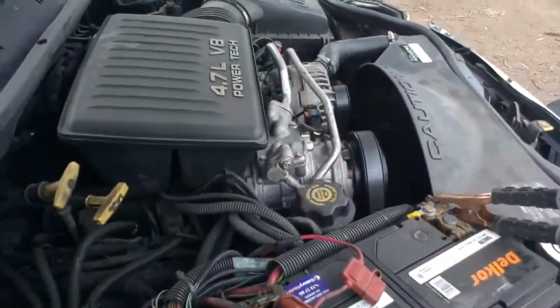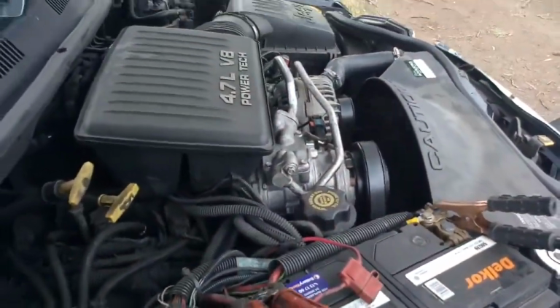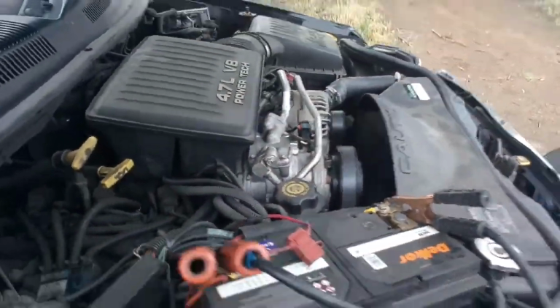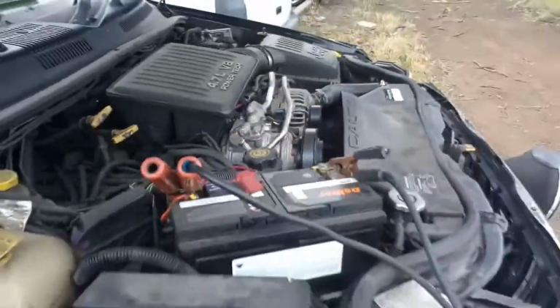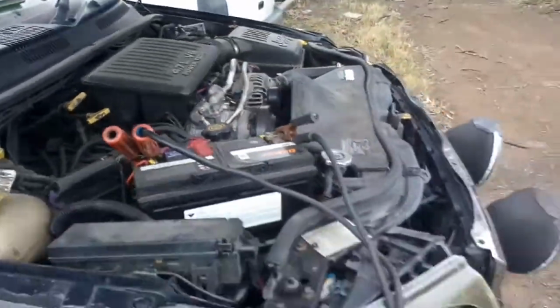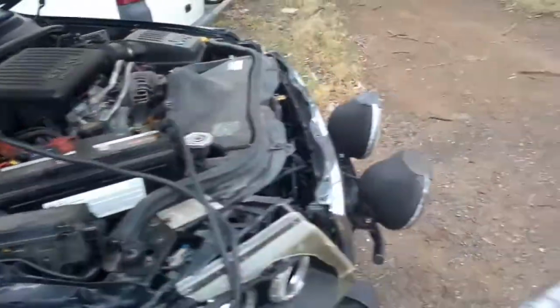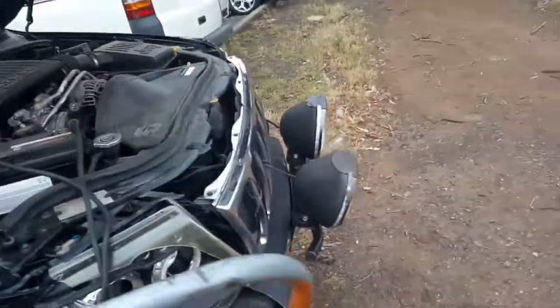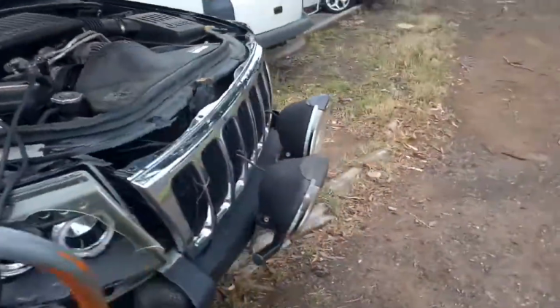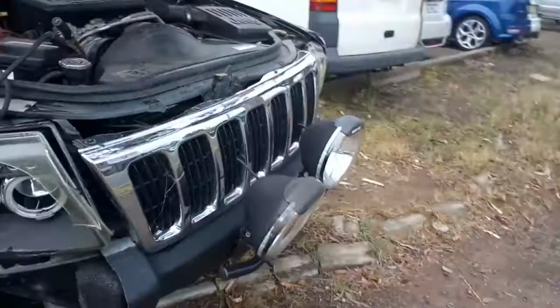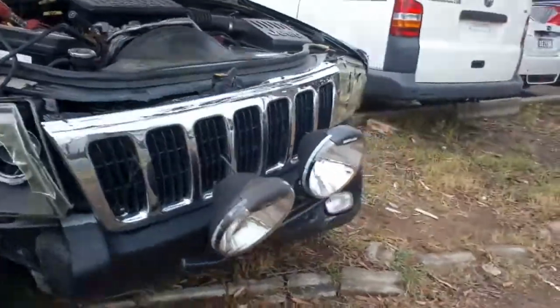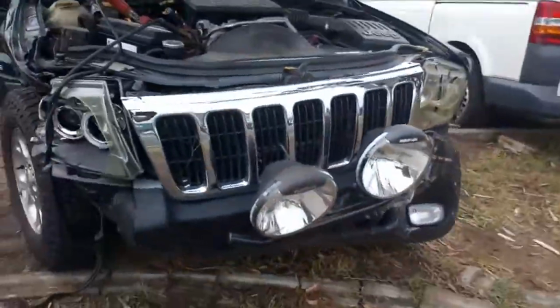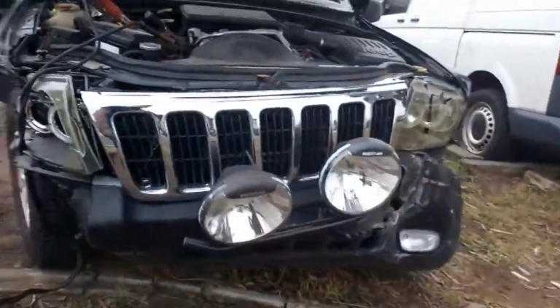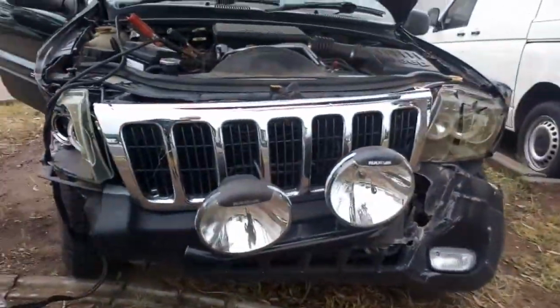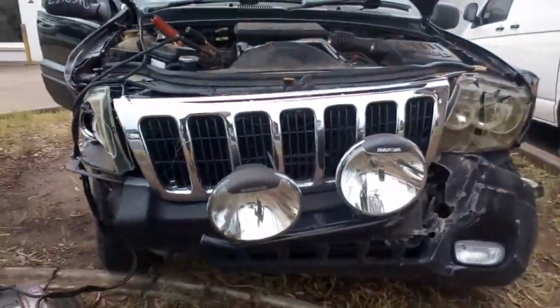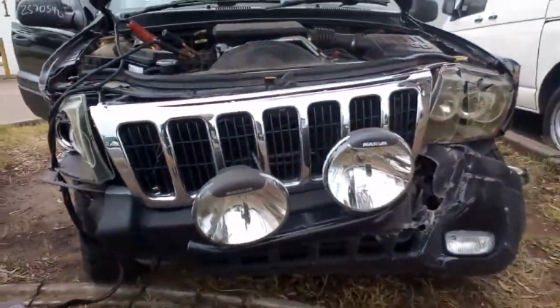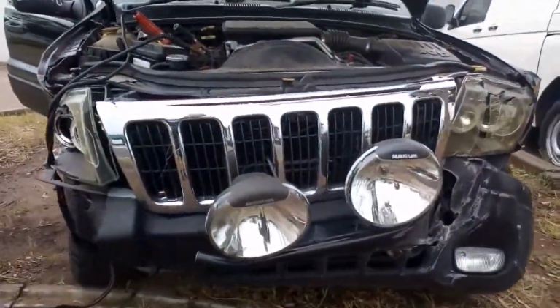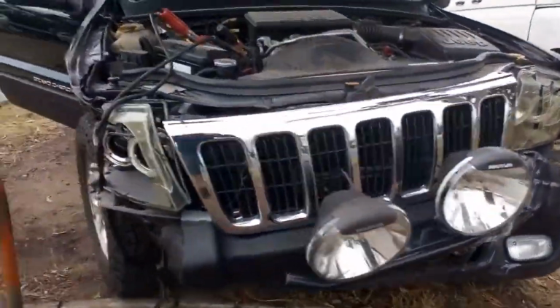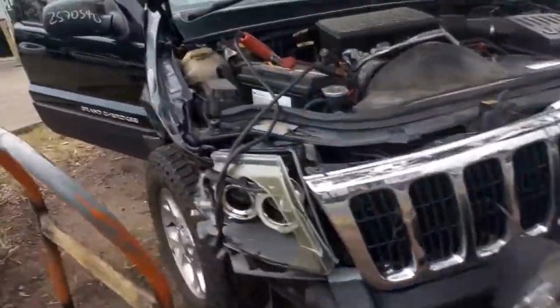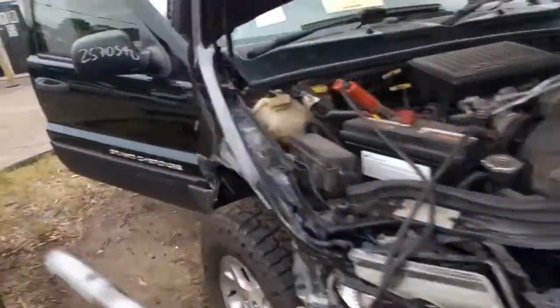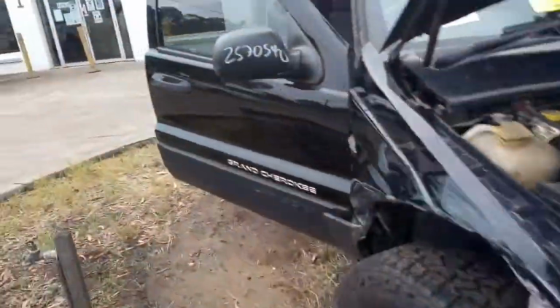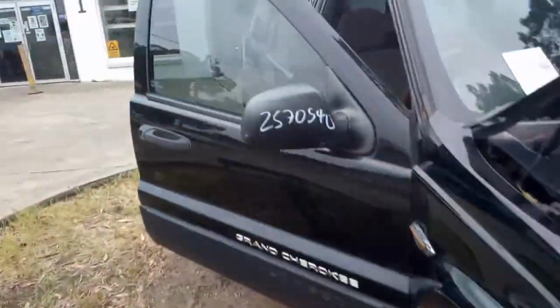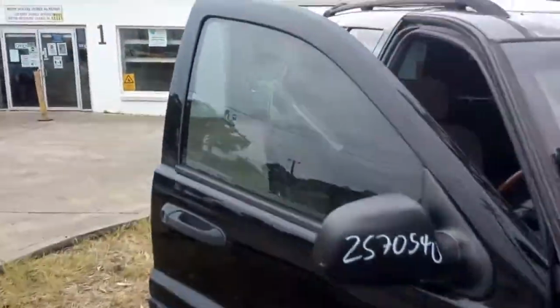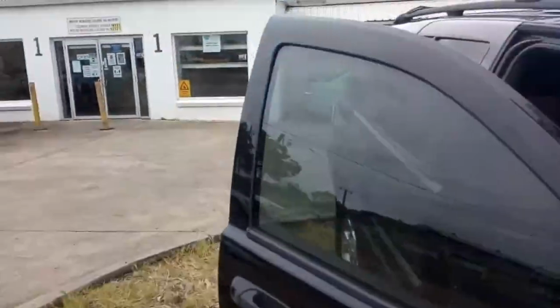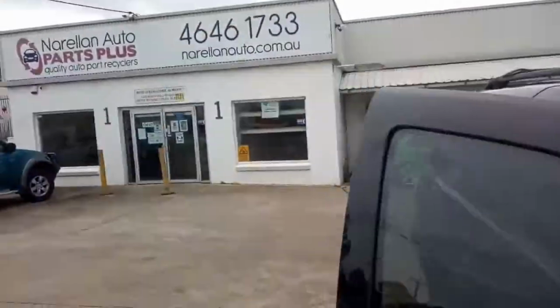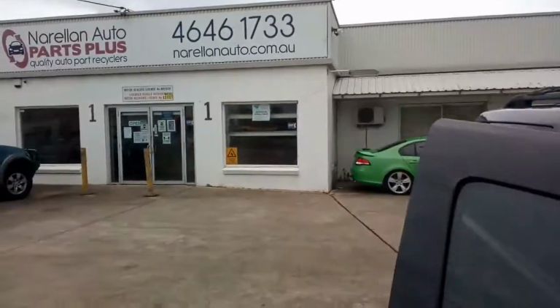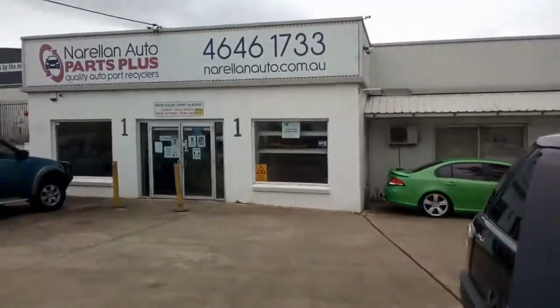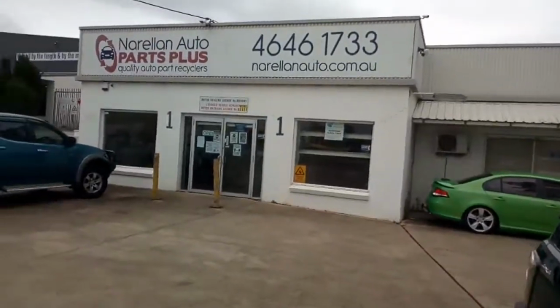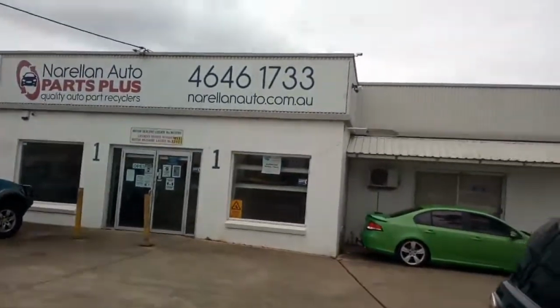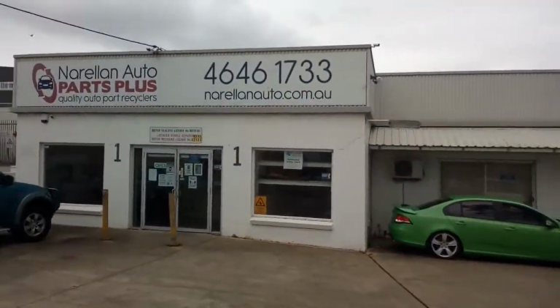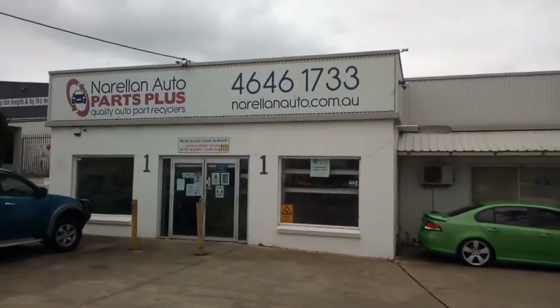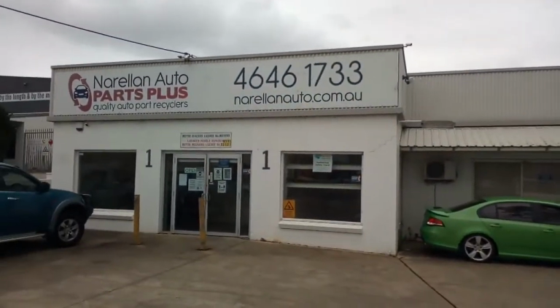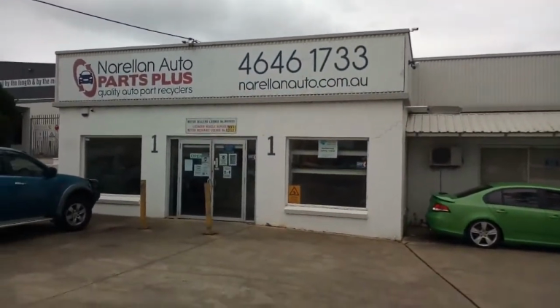There we go. Big spotlights on the front. One Grand Cherokee Laredo for dismantling at Norellen Auto Parts Plus.